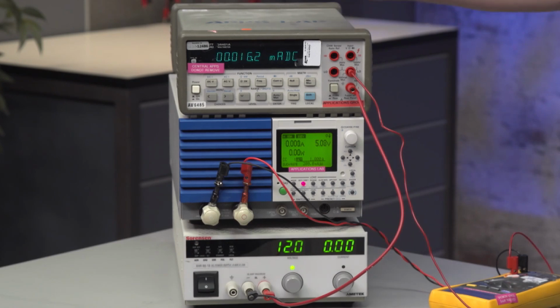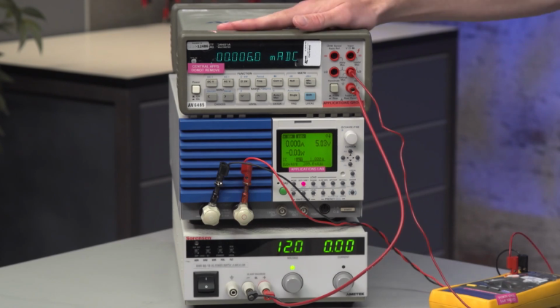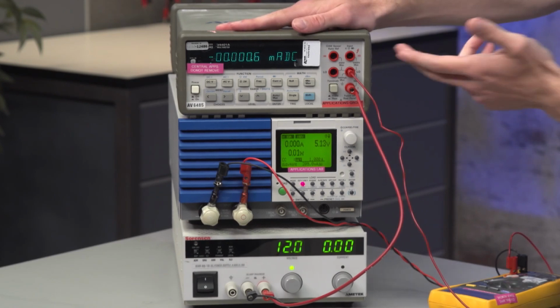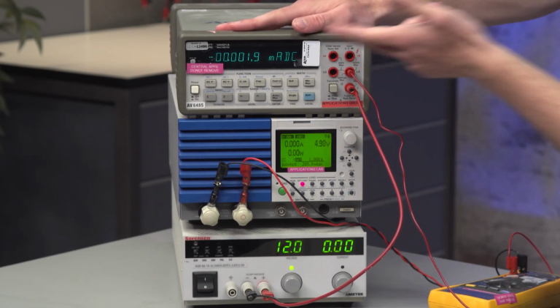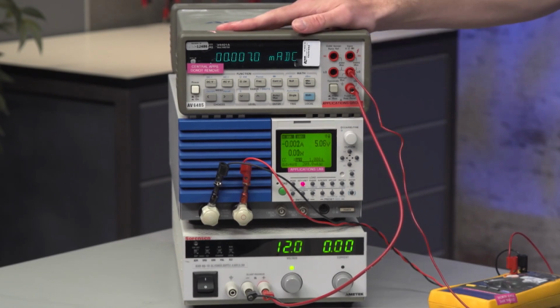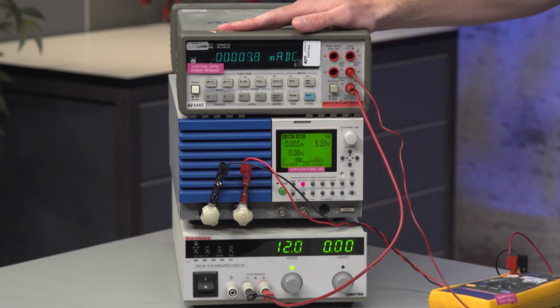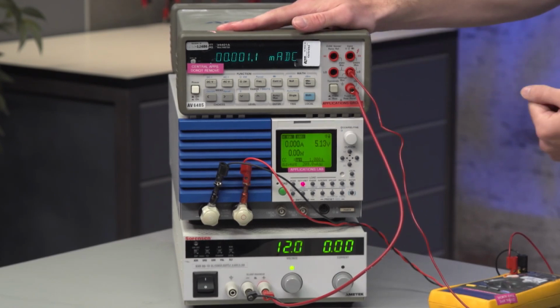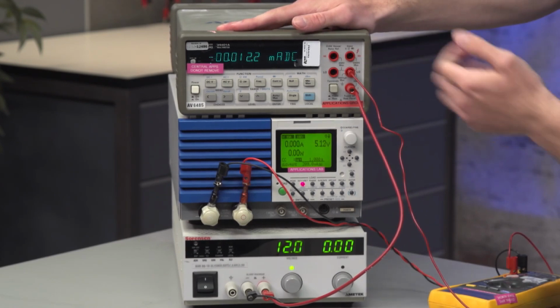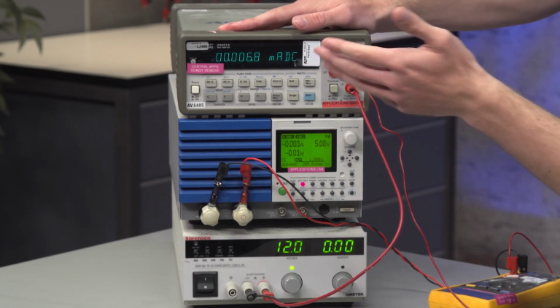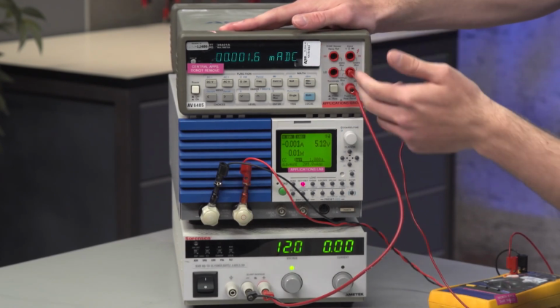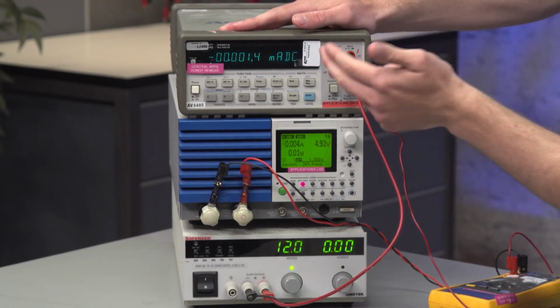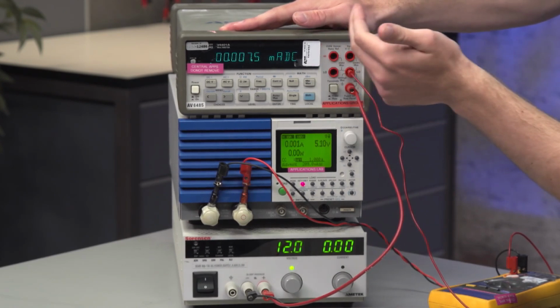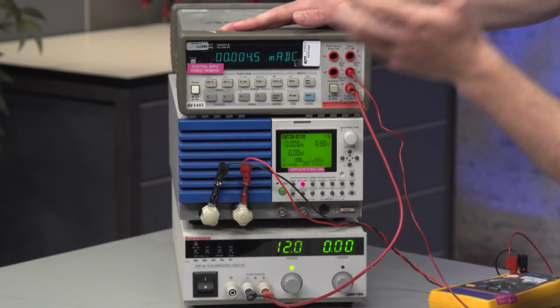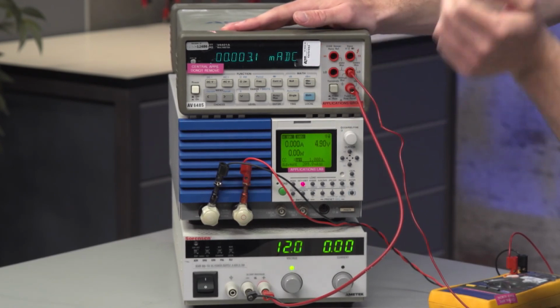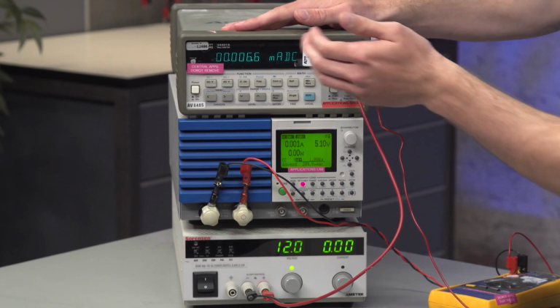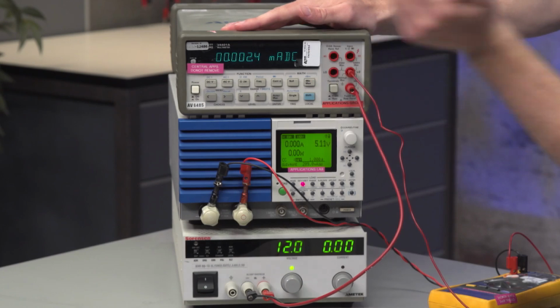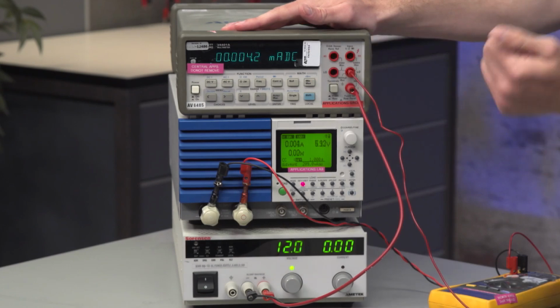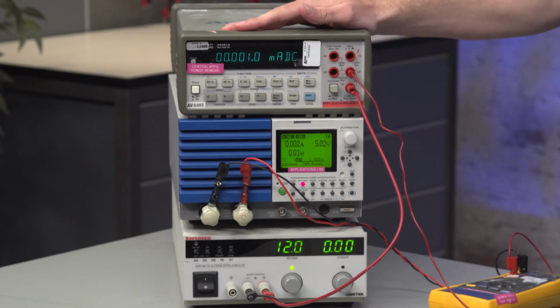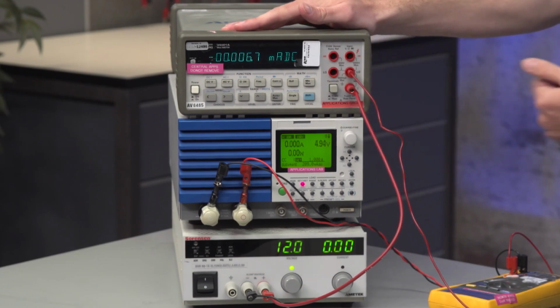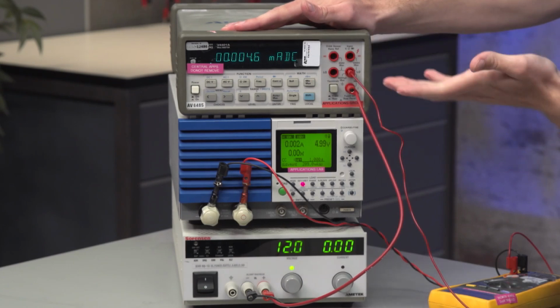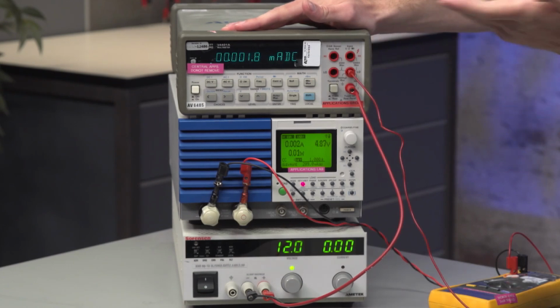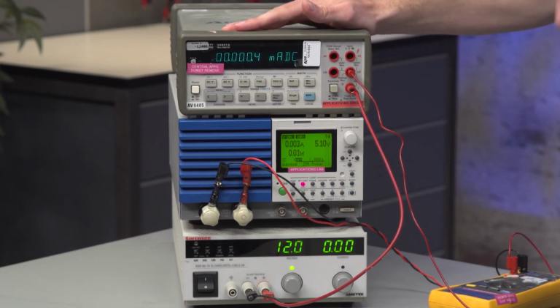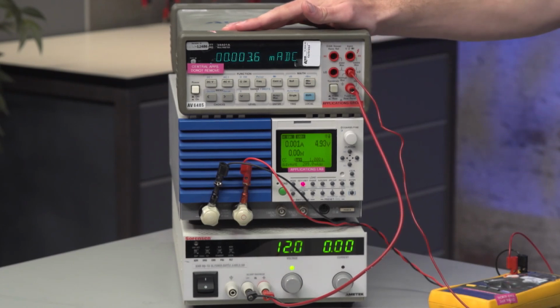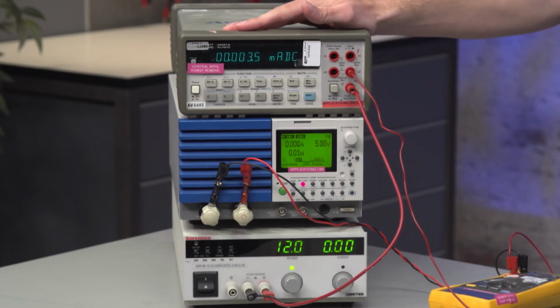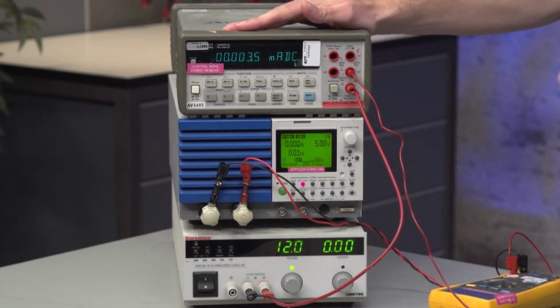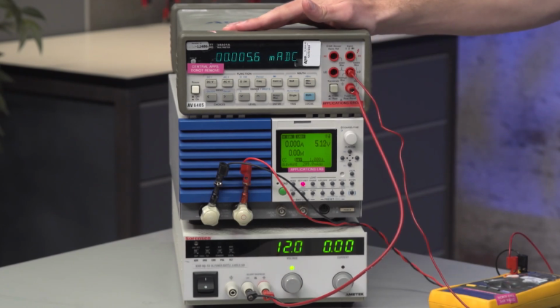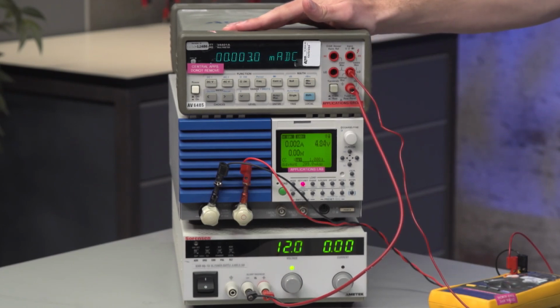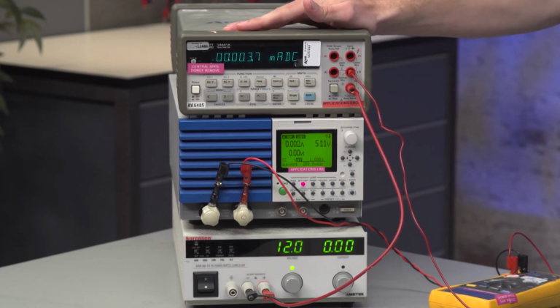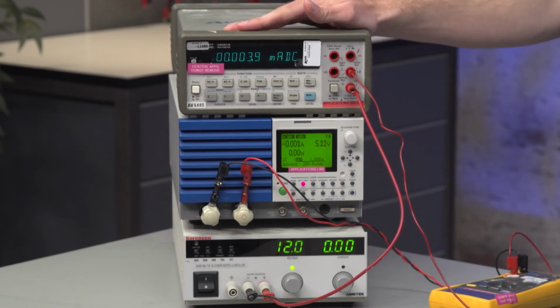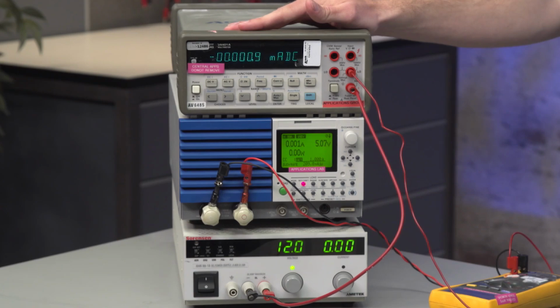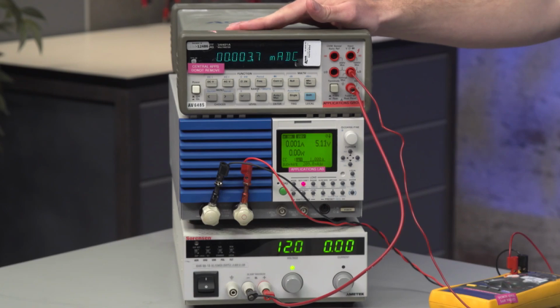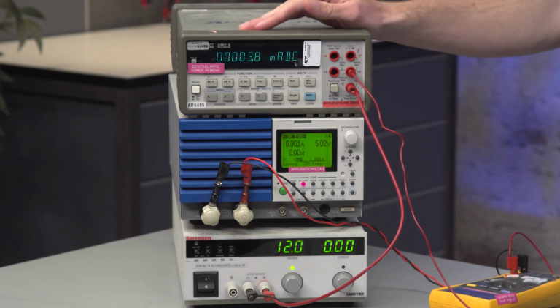Looking here, this is in milliamps, so we've got 0.00 and then a couple numbers, but if you average that out it is definitely less than 10 microamps.